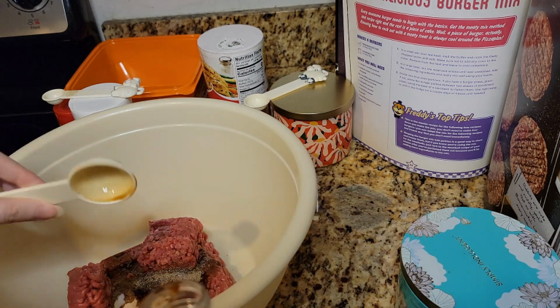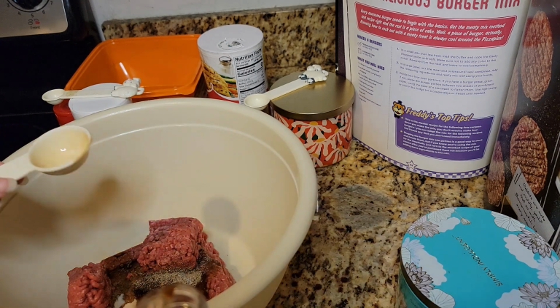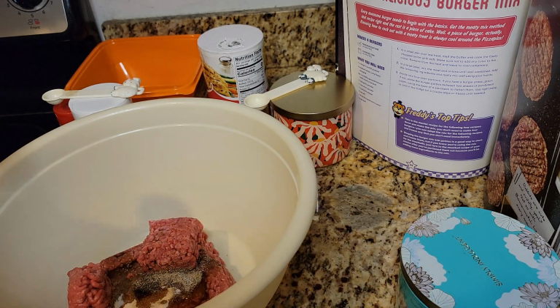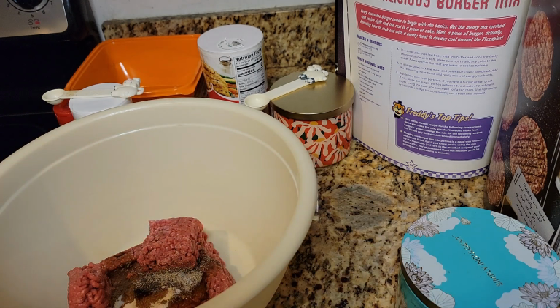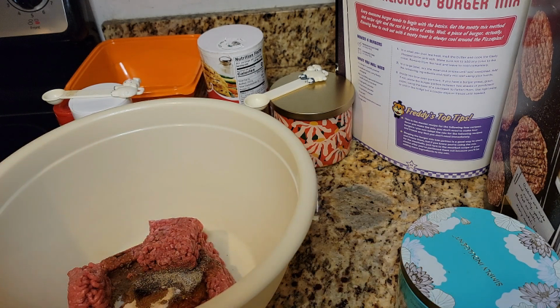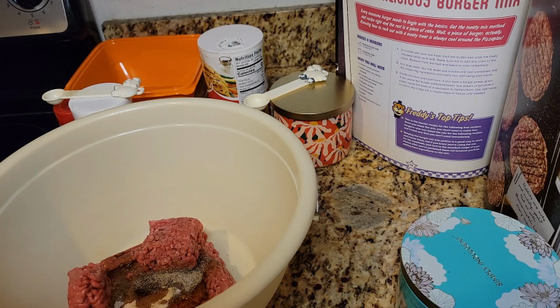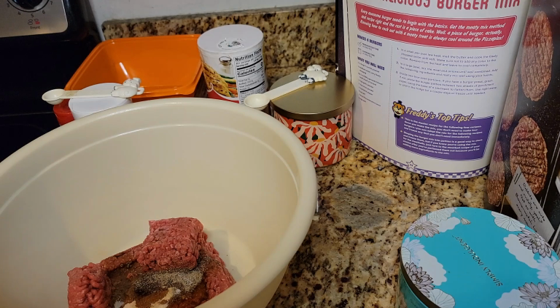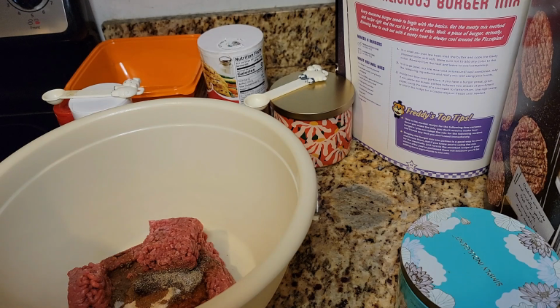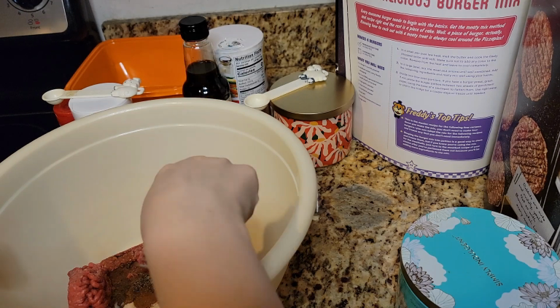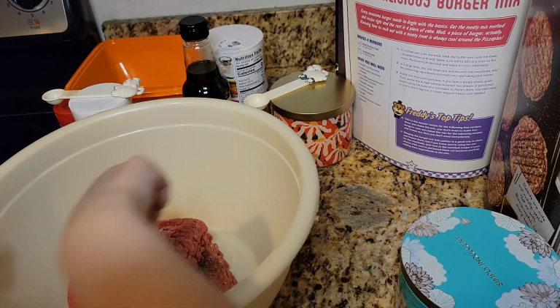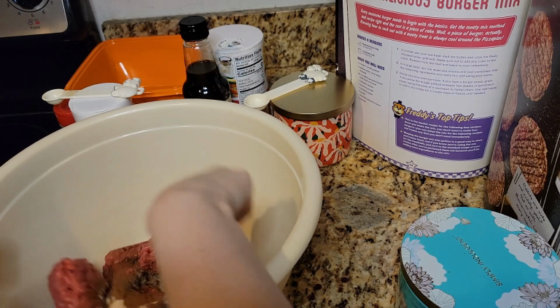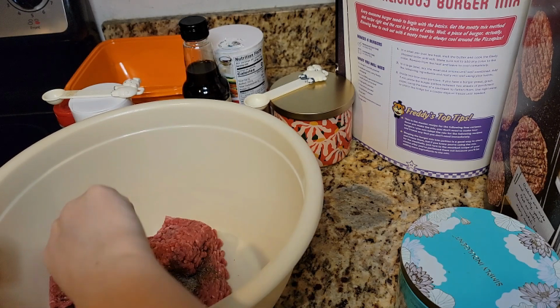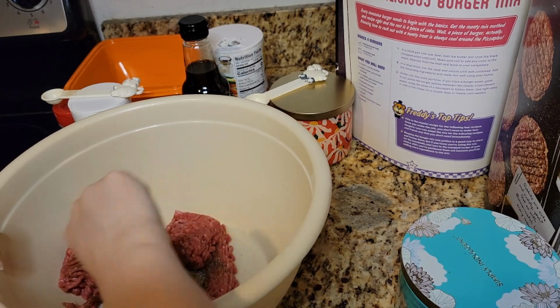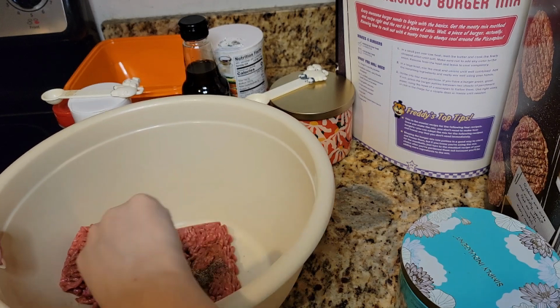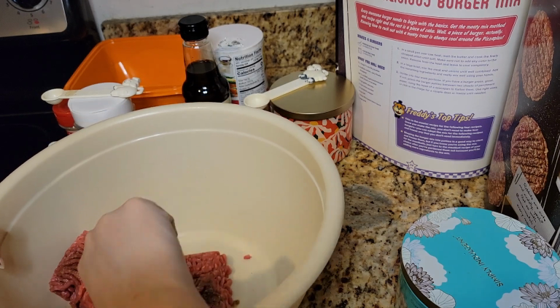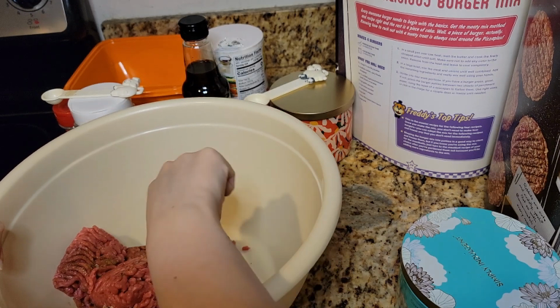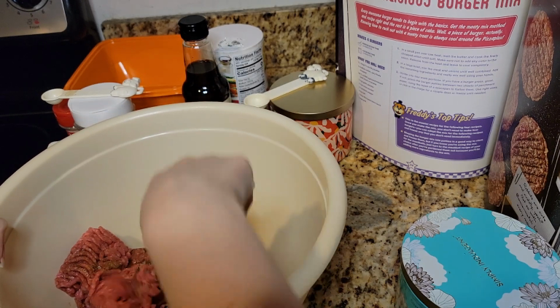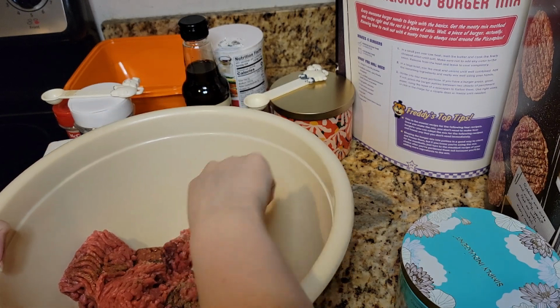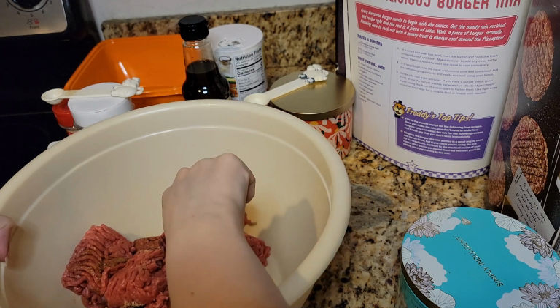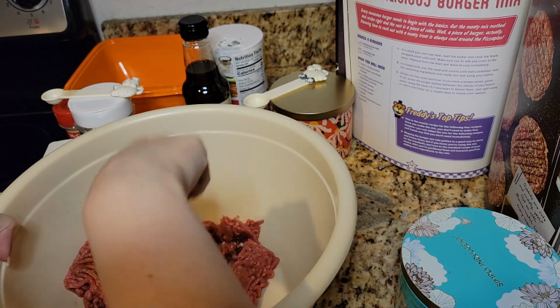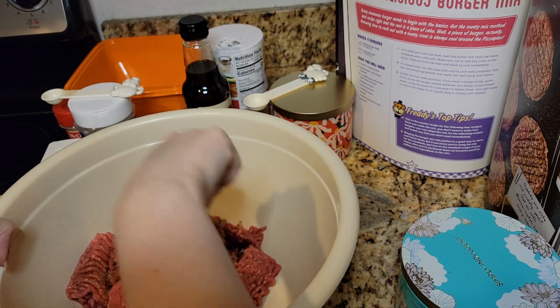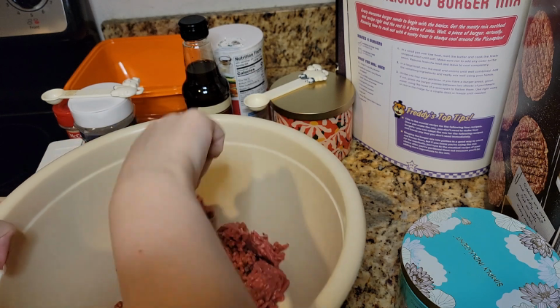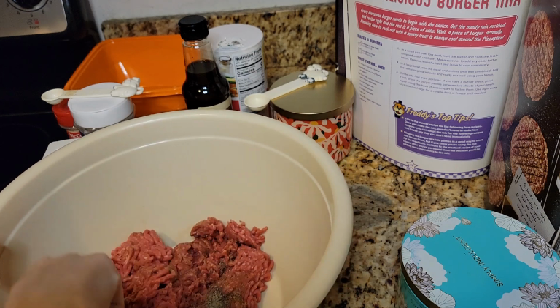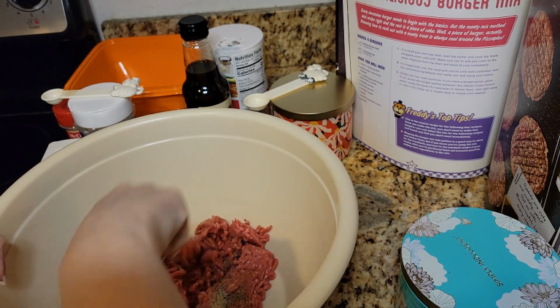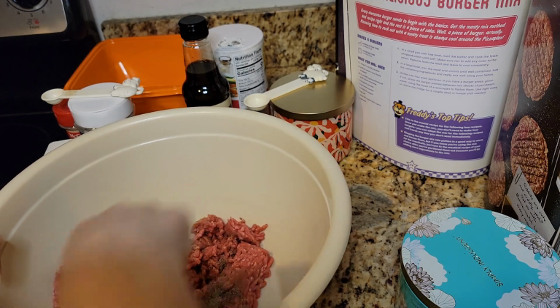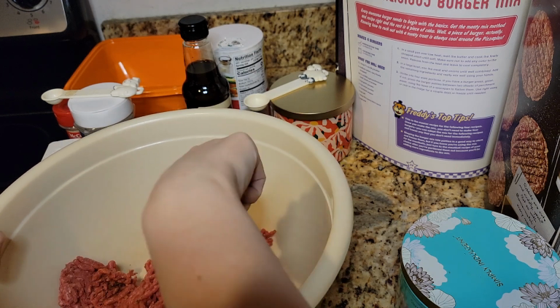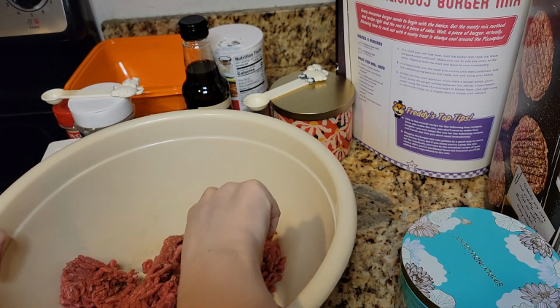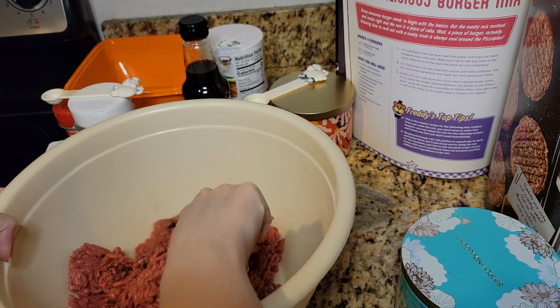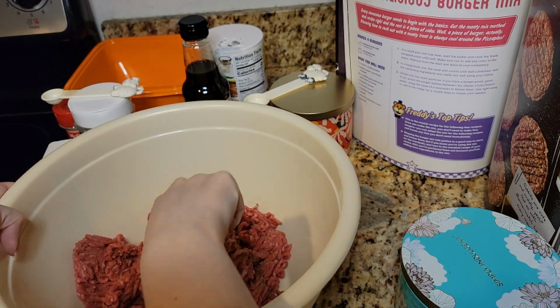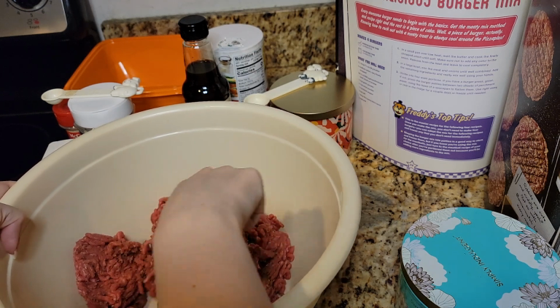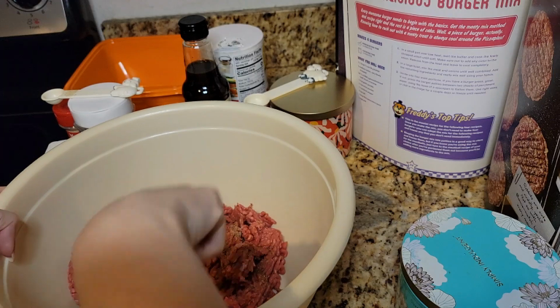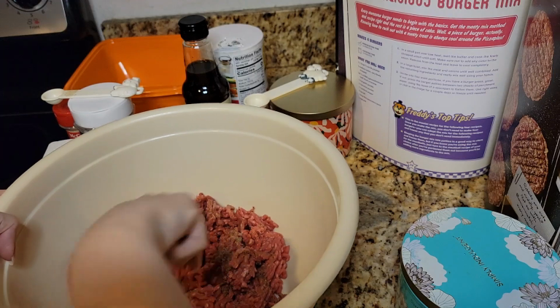Let's mix that up while we wait for the onions to cool and mix up this beef. Apparently I have to wait for them to cool completely. Do I really have to? Hopefully they'll cool fairly quickly. Yeah, I use an extra big pot because I have reasons — I'm gonna need it.